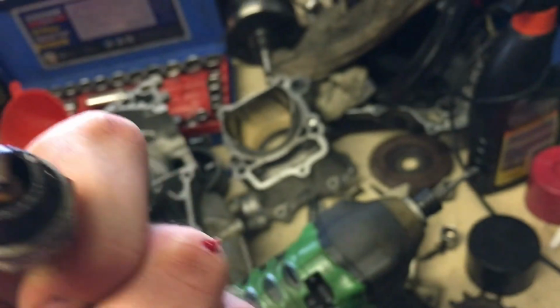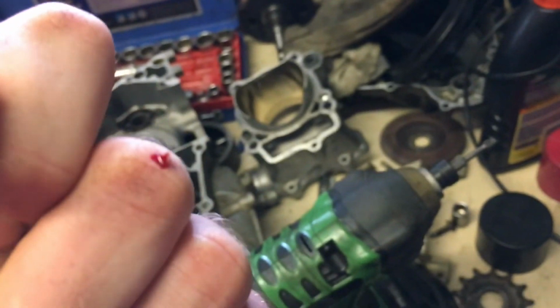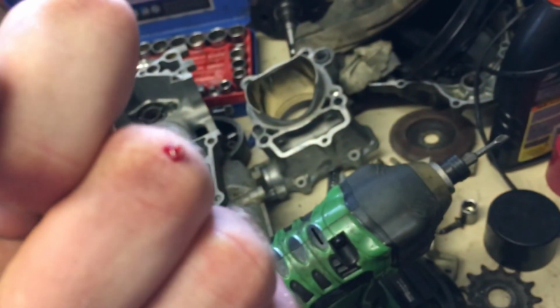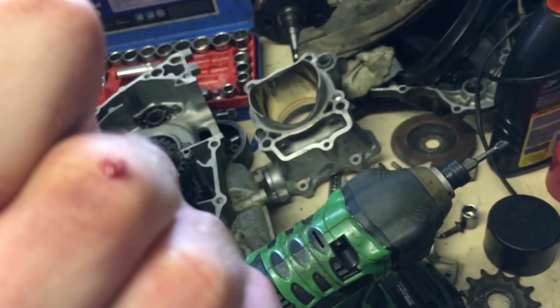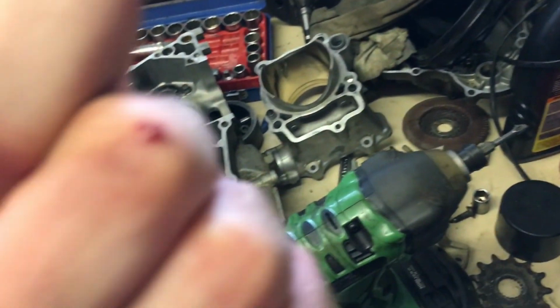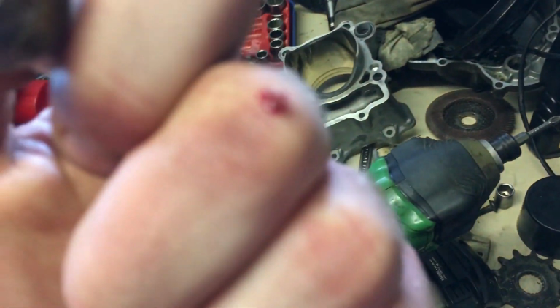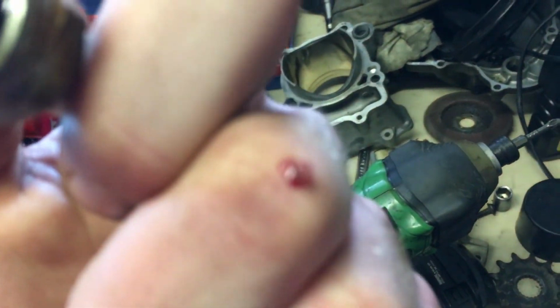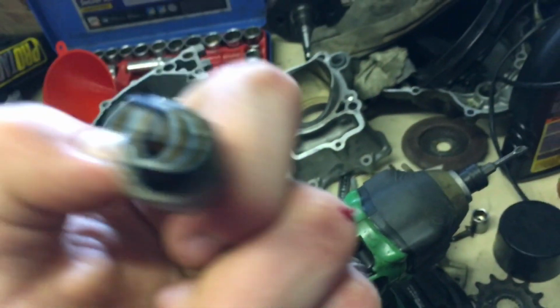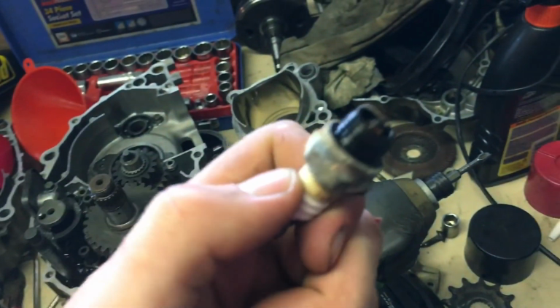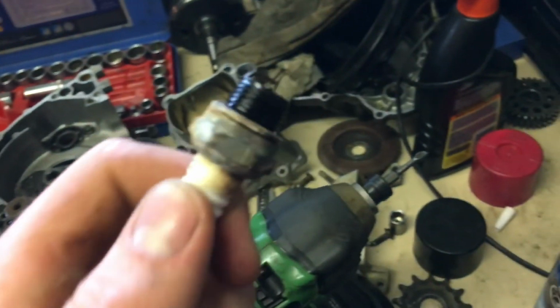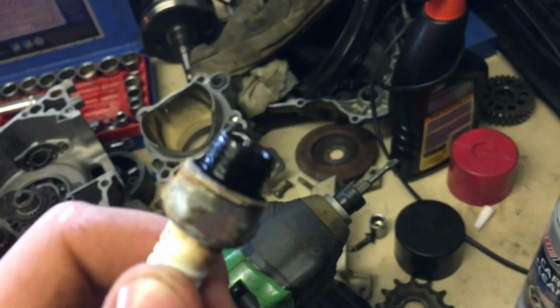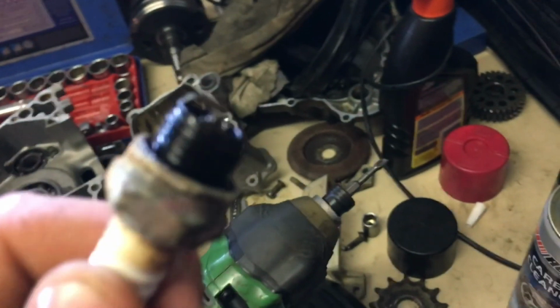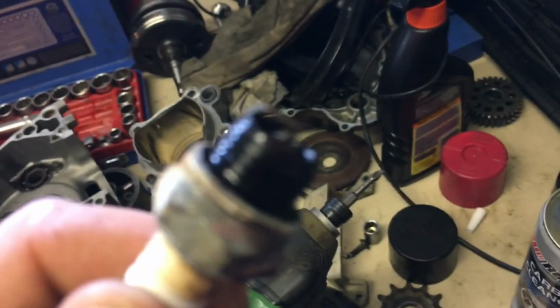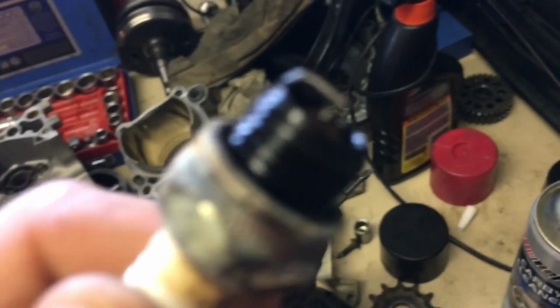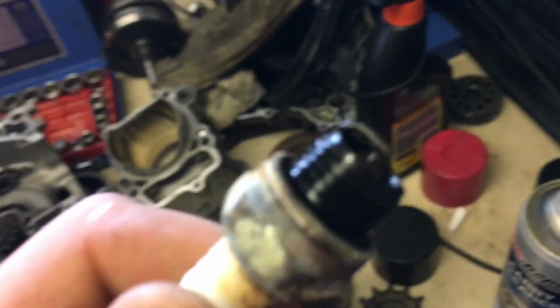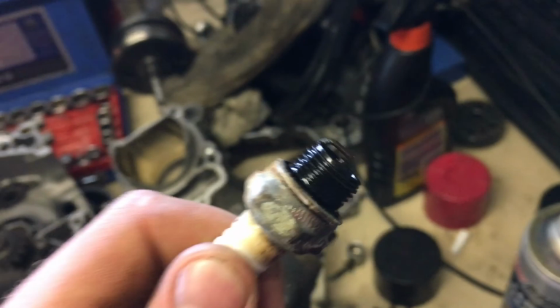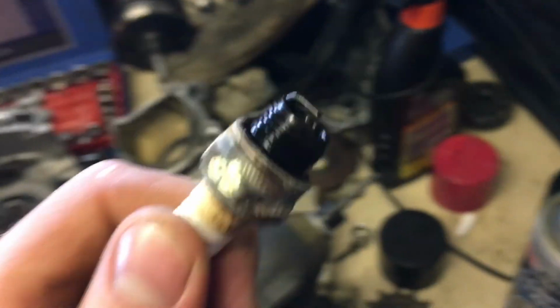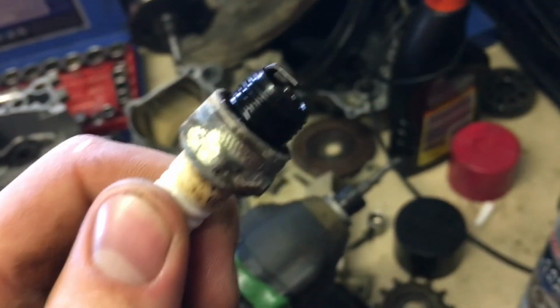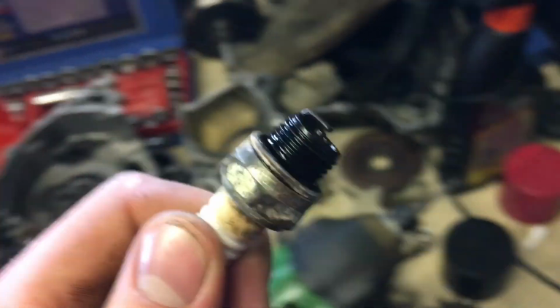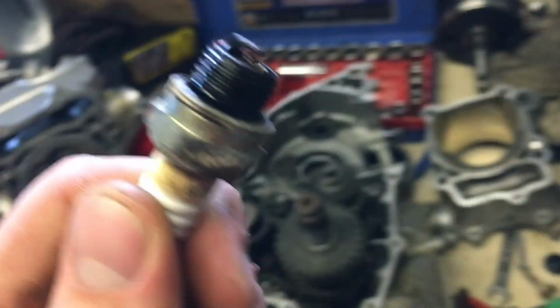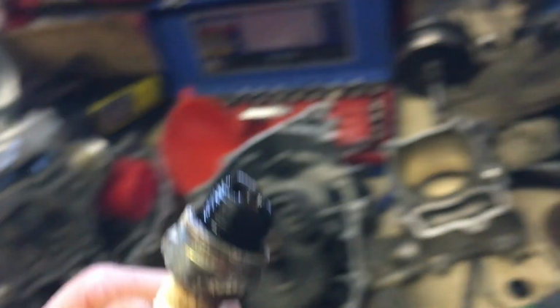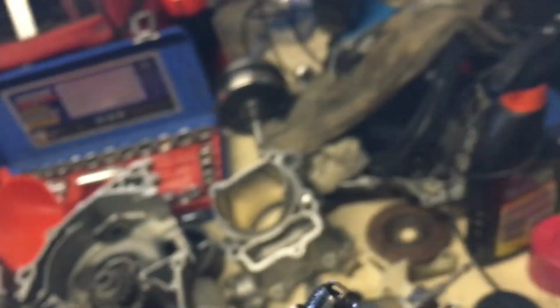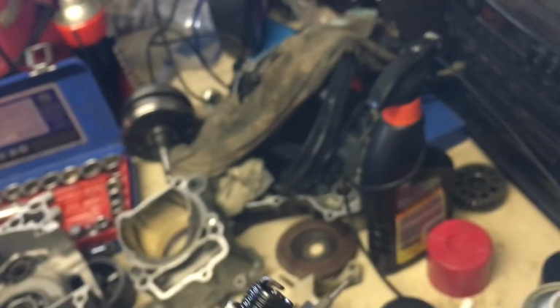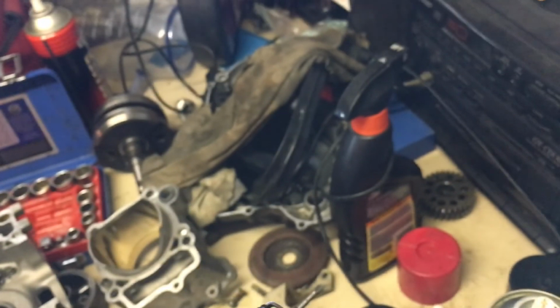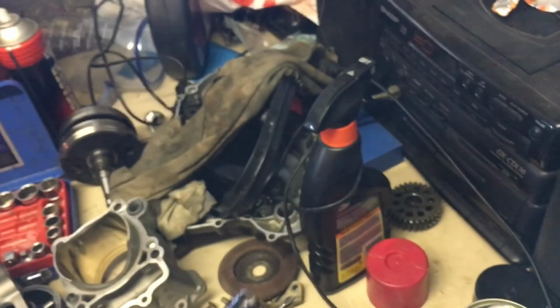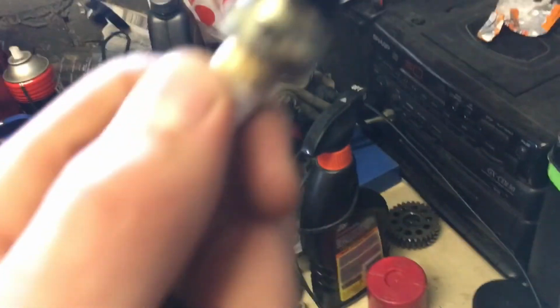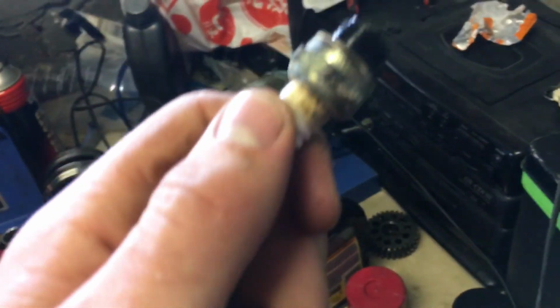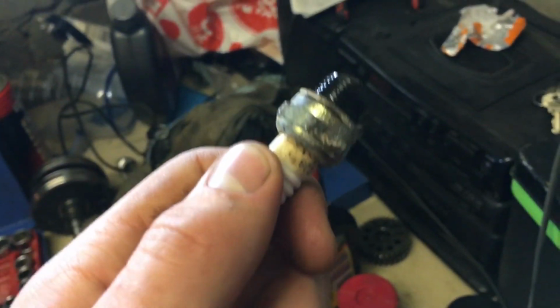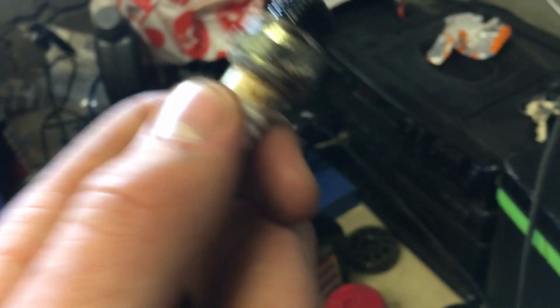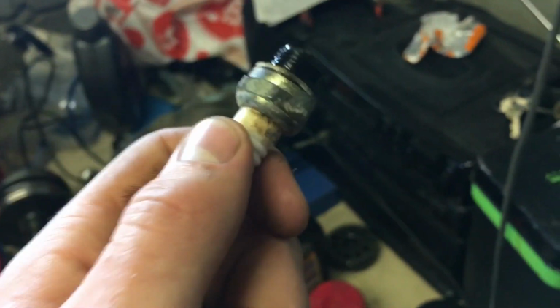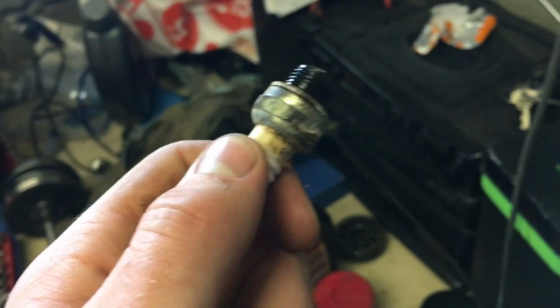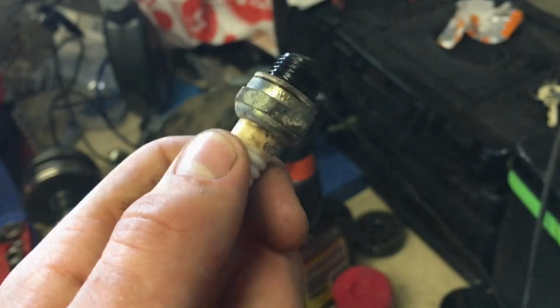We'll spray some engine starter down the cylinder and see if we can get it to fire up. I'm bleeding as well — that's weird. But yeah, we'll get it to fire and we'll see what happens from there. Let's go do that now.